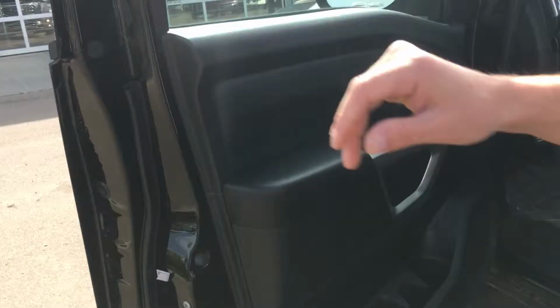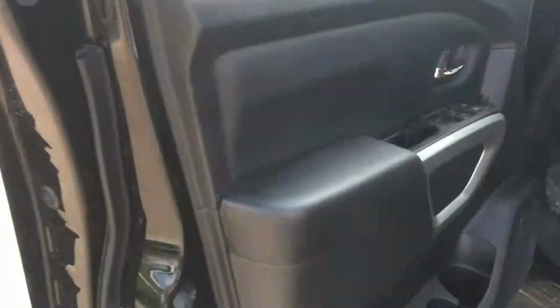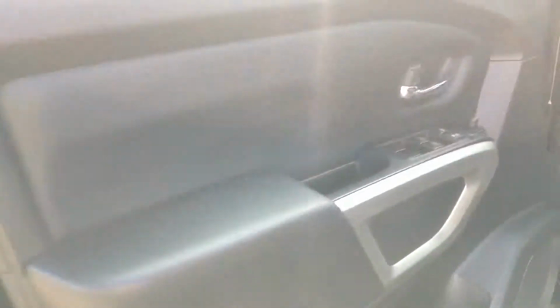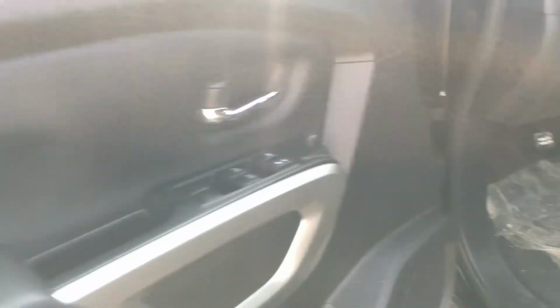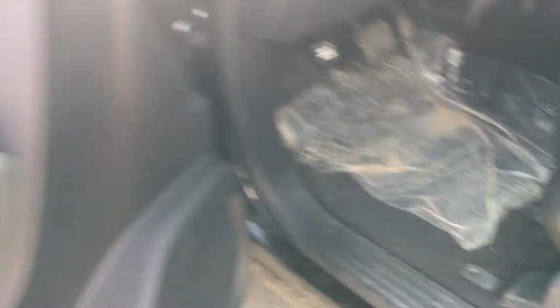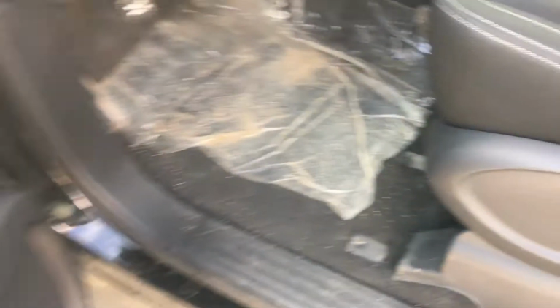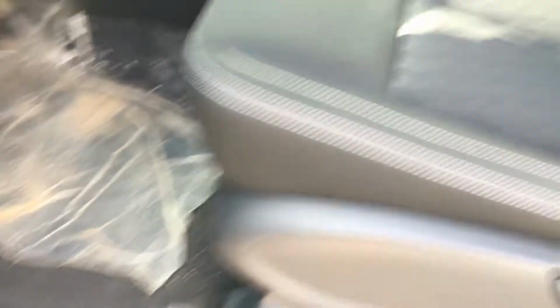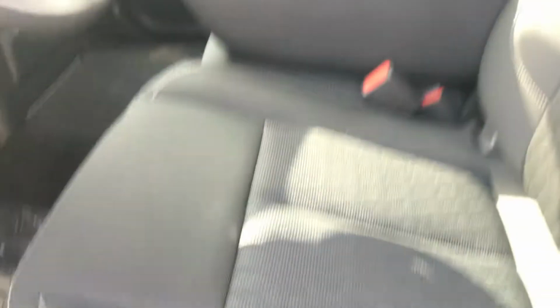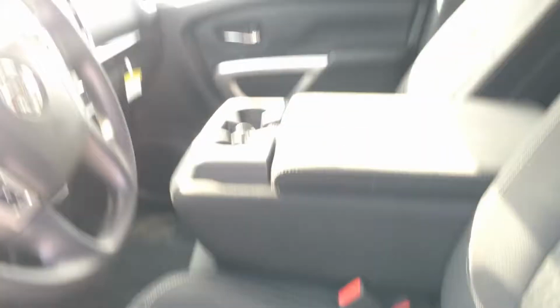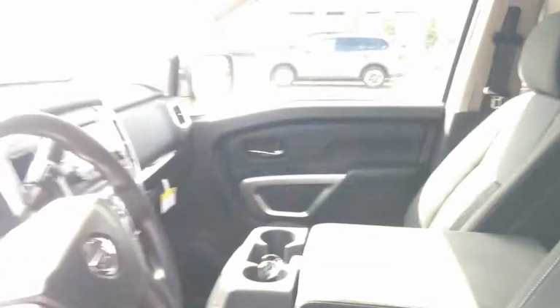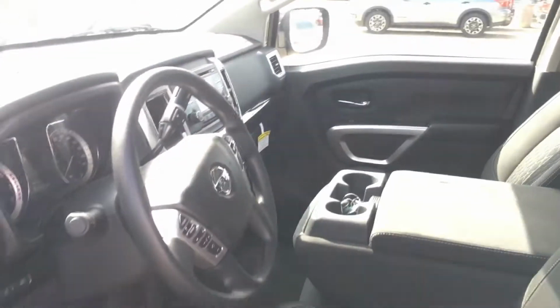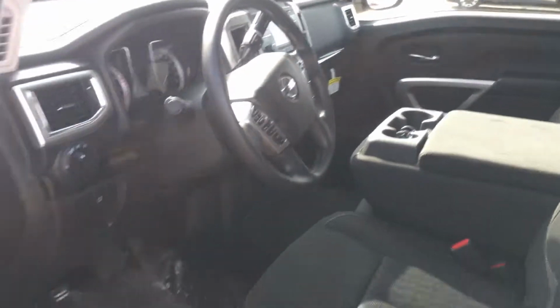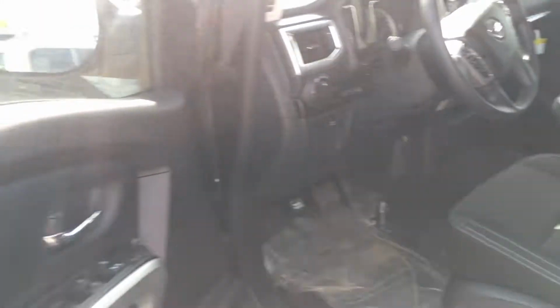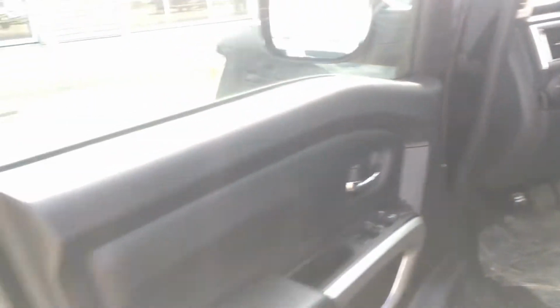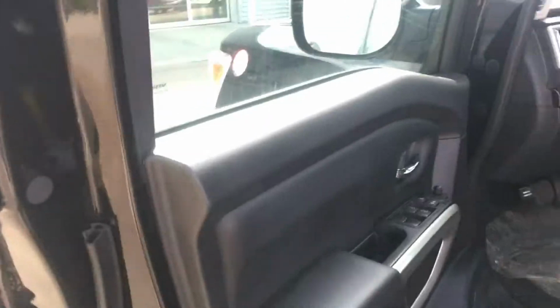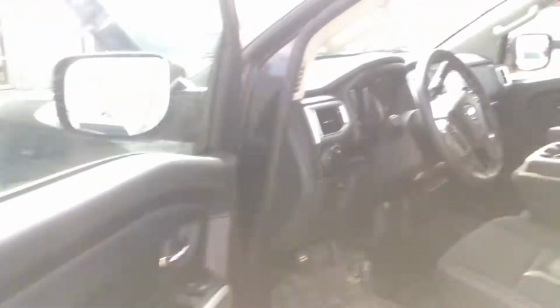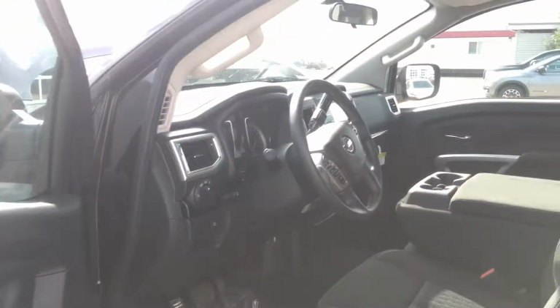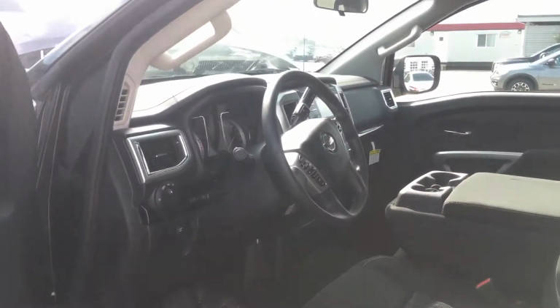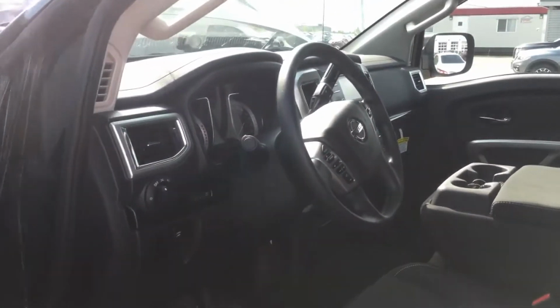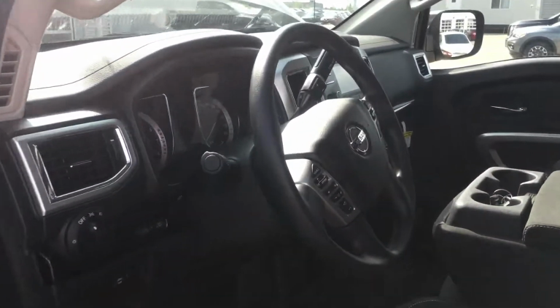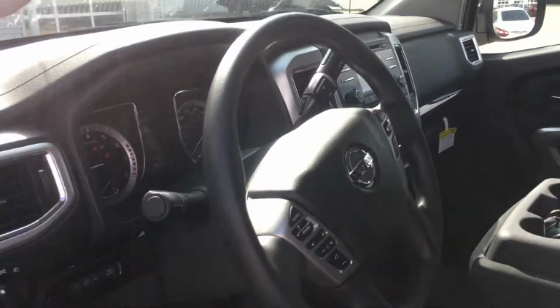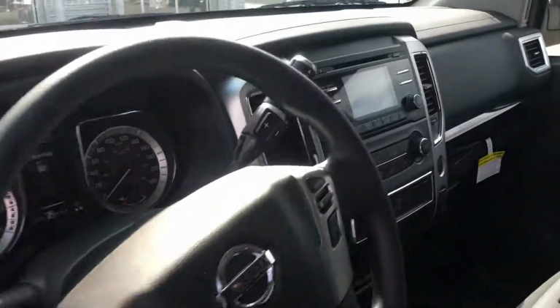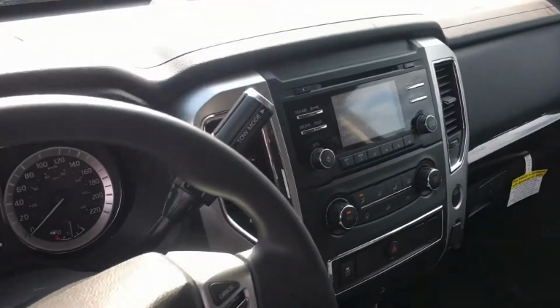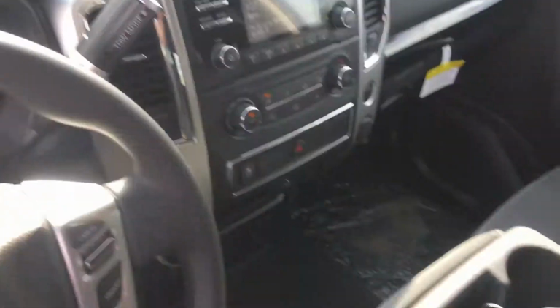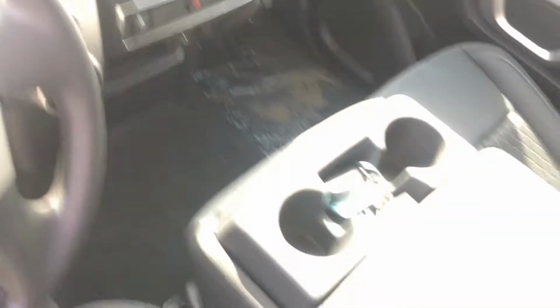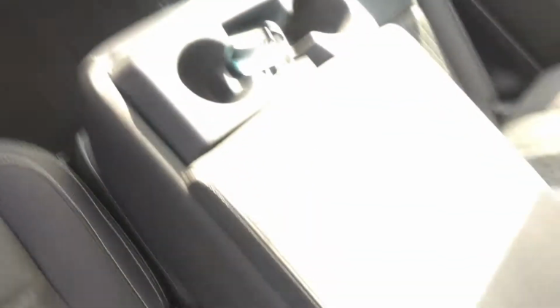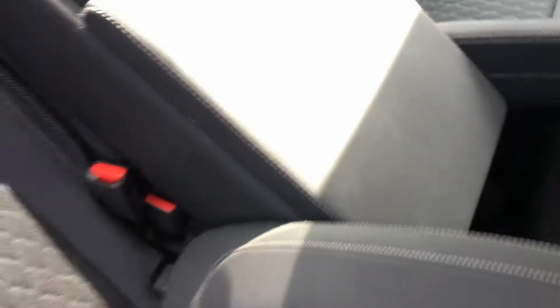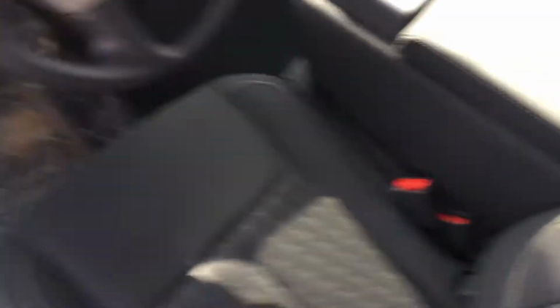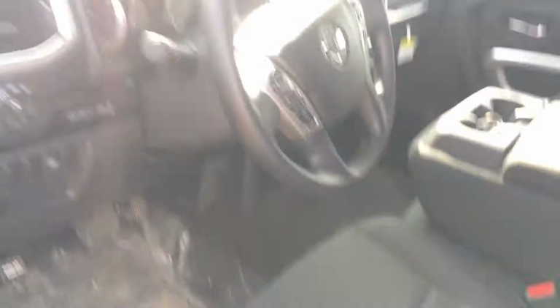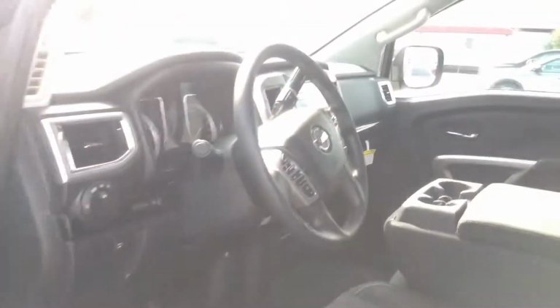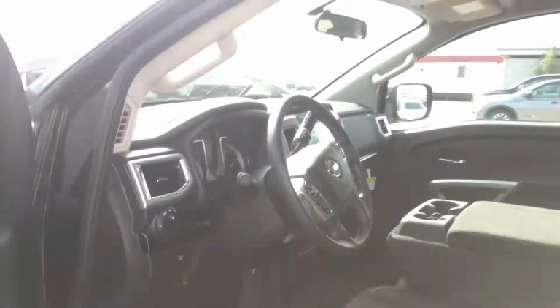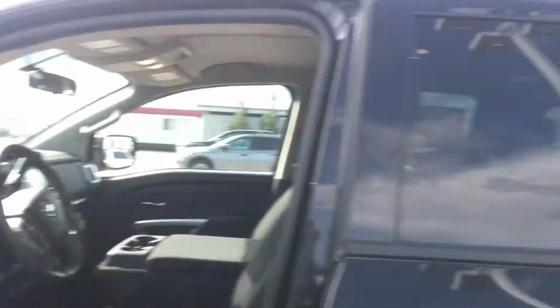Stepping on into the inside, we have all your power appointments — windows, mirrors, and locks. Bluetooth on the steering wheel, cruise control, an aux cord, backup camera, and air conditioning. This thing's very very nicely equipped.